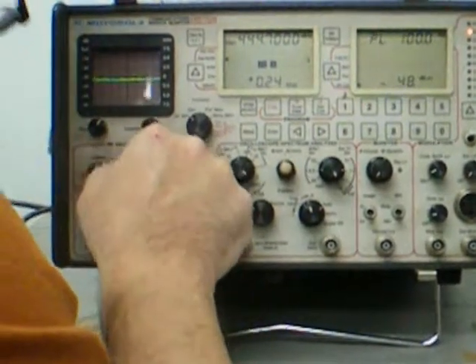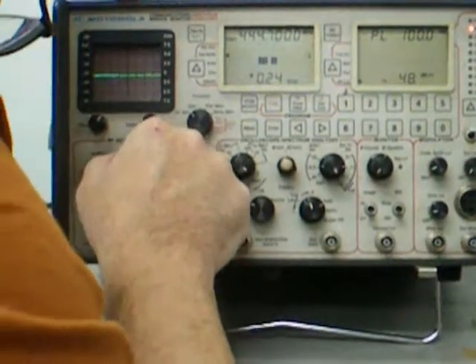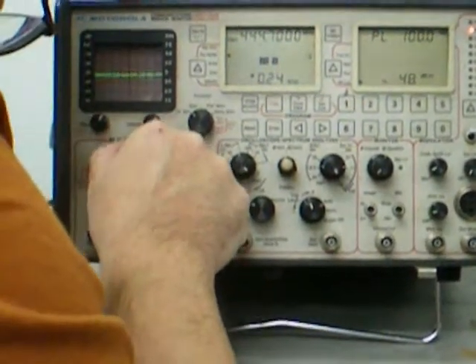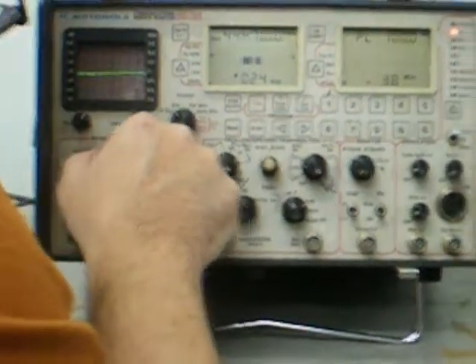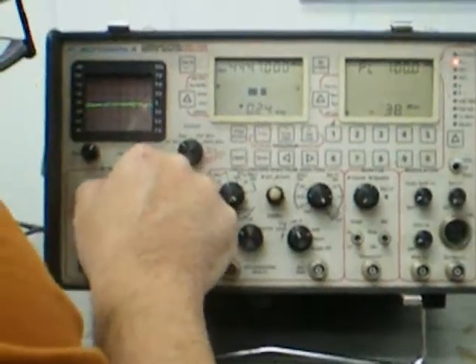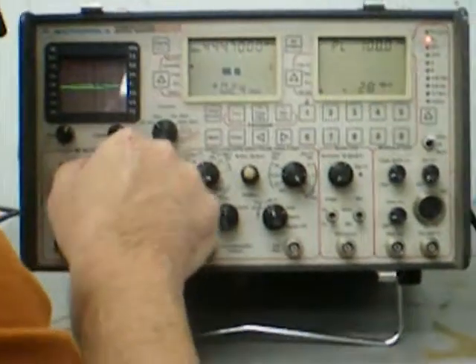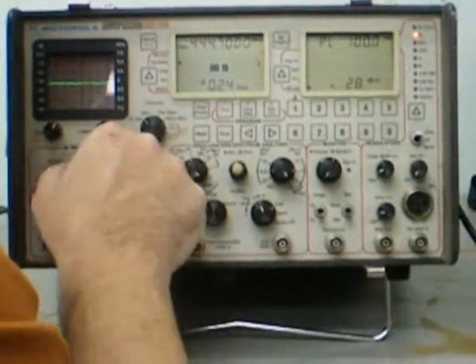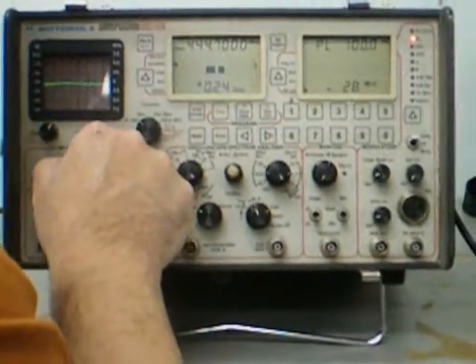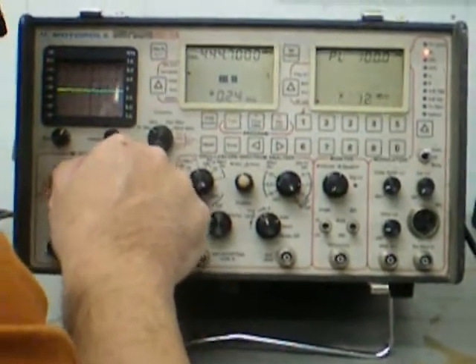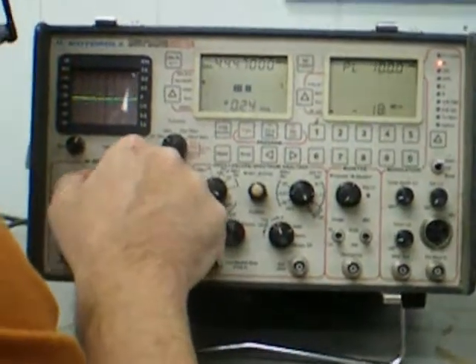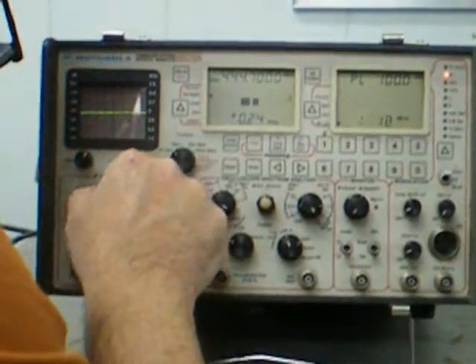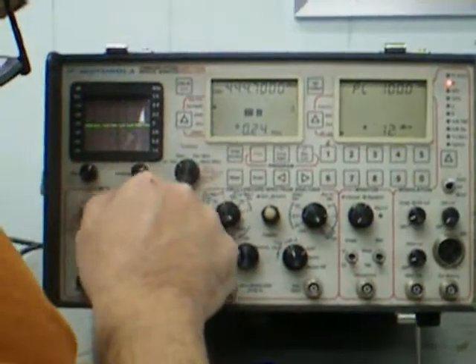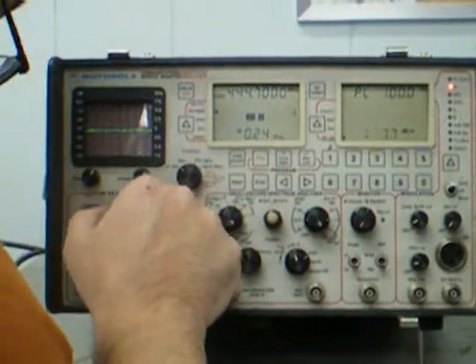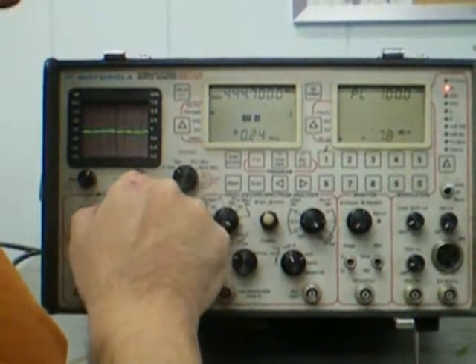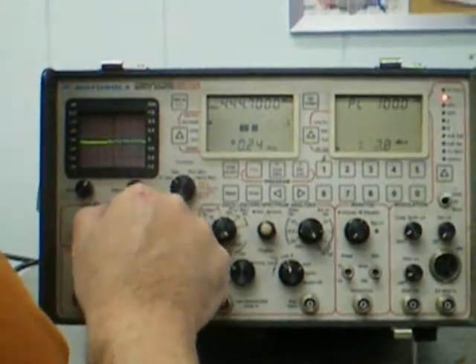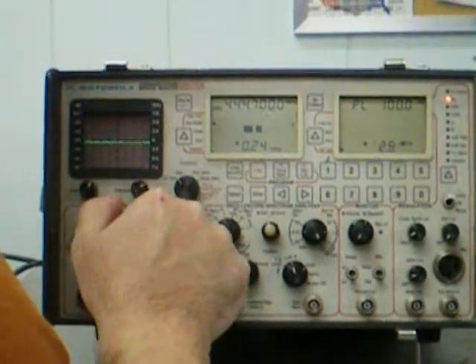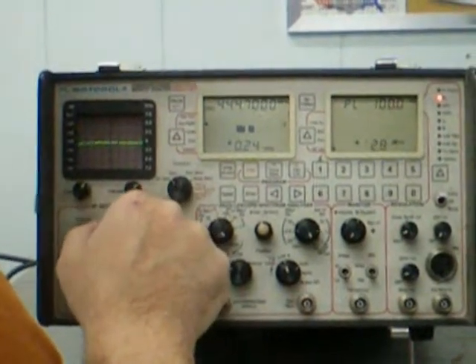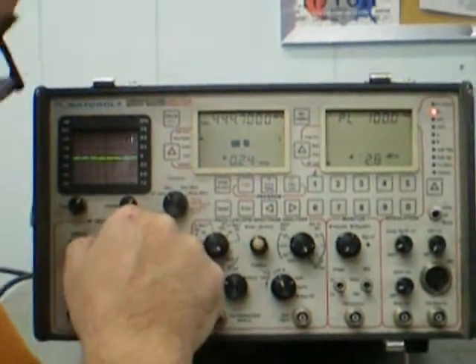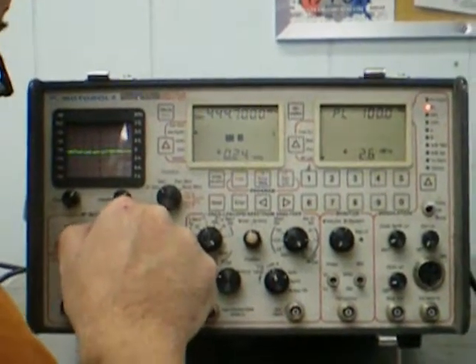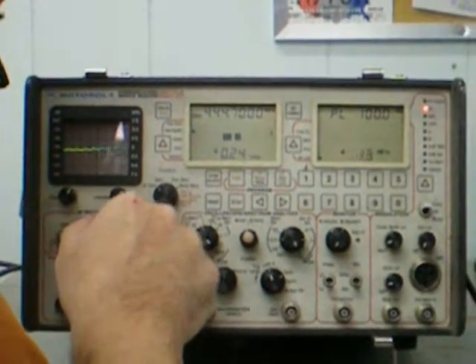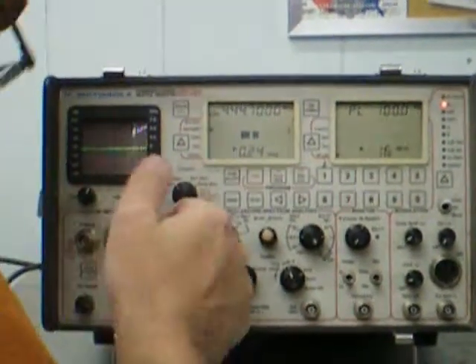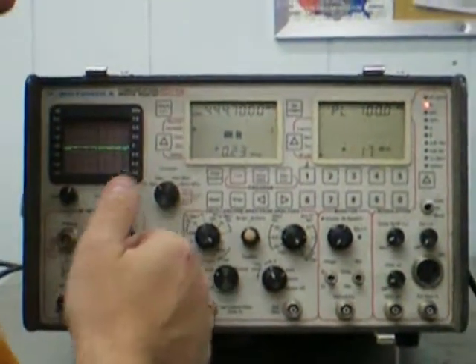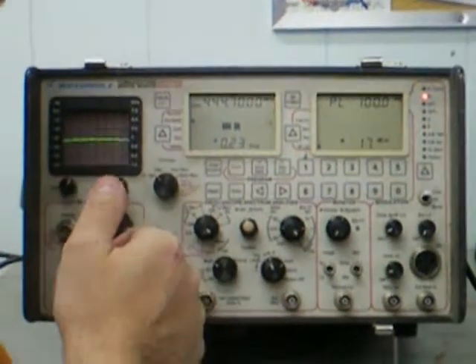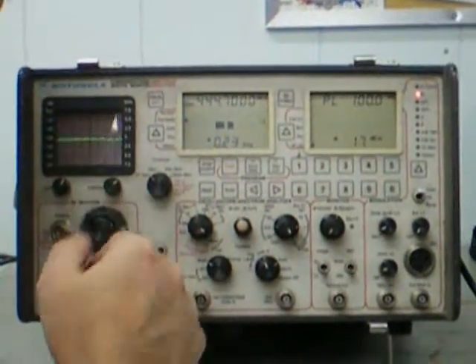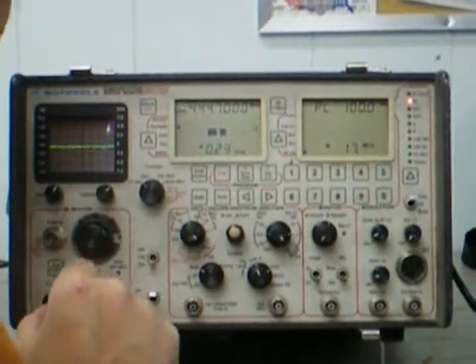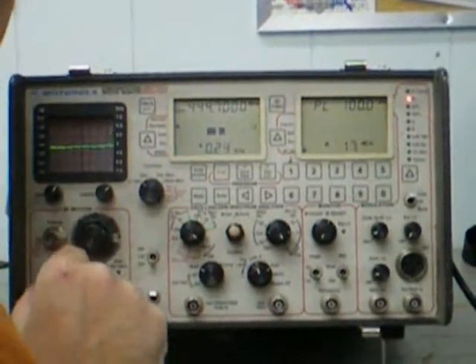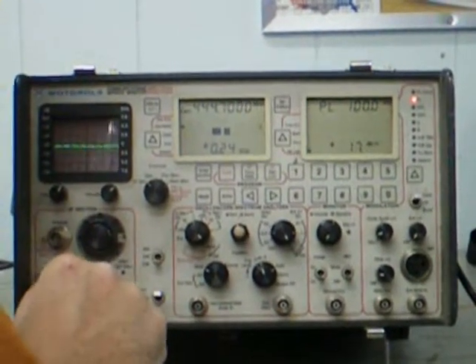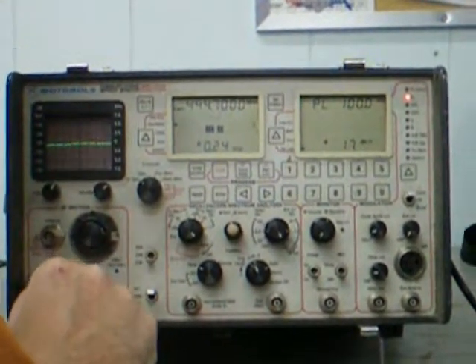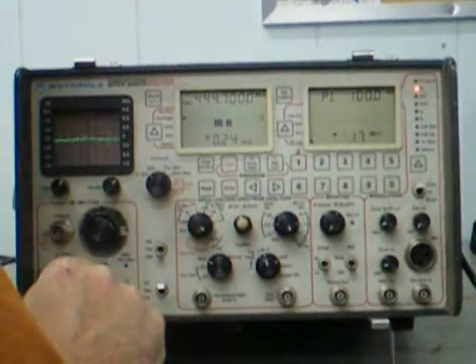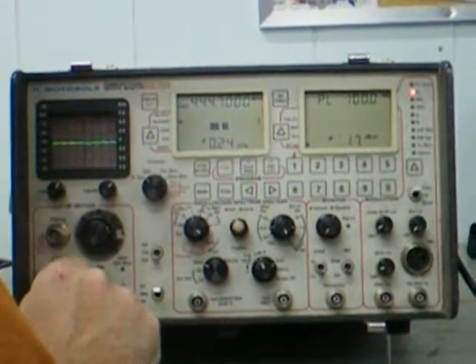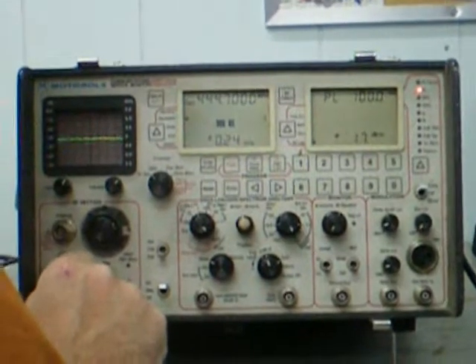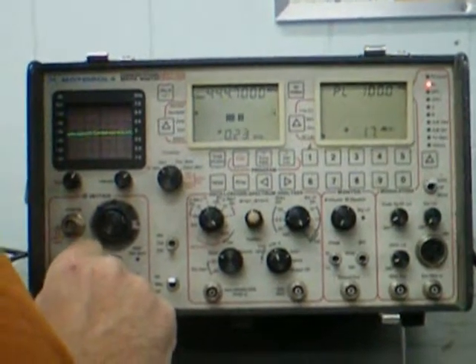Should be getting stronger. Nice — it's okay. Real strong. Well, you should be able to vary this.